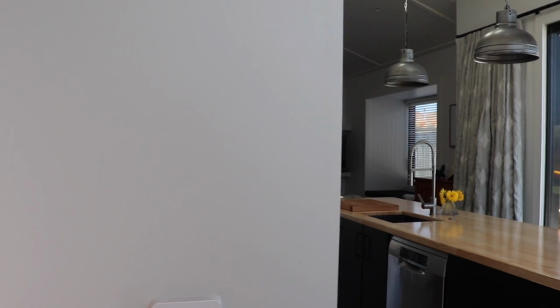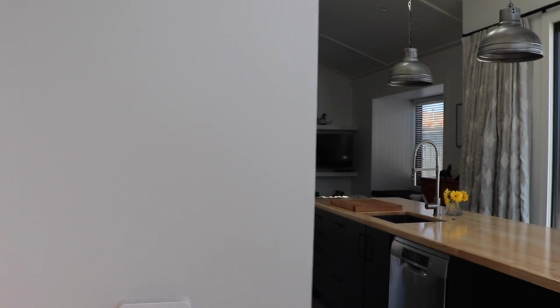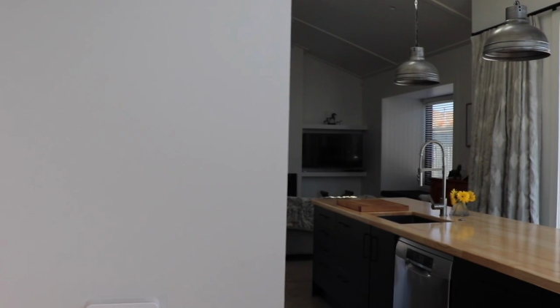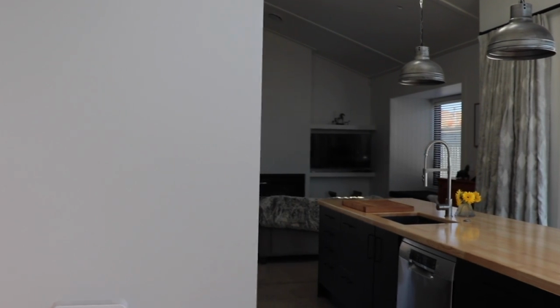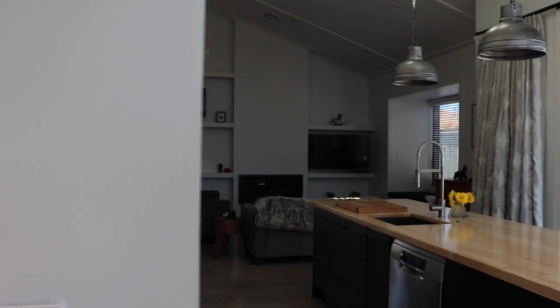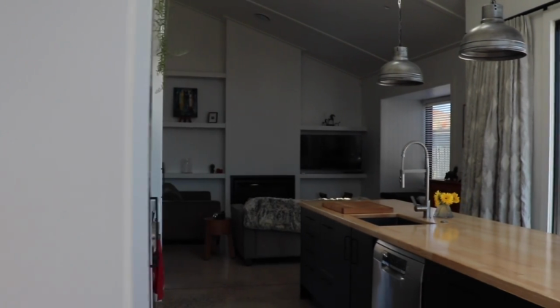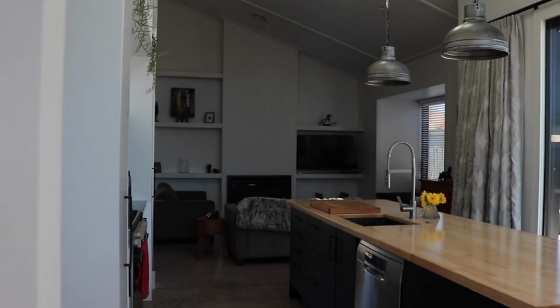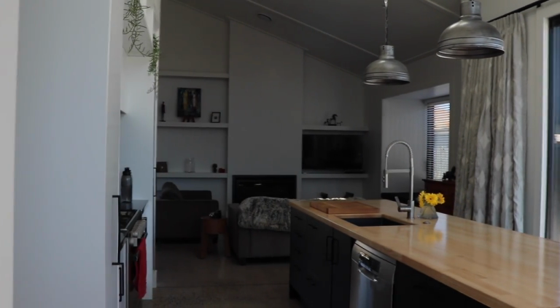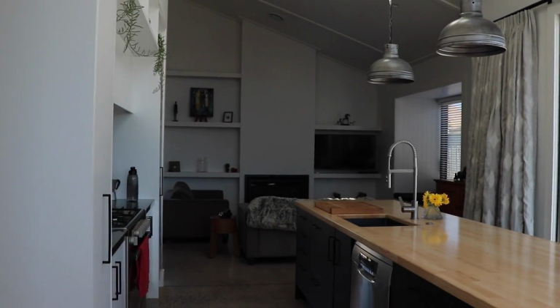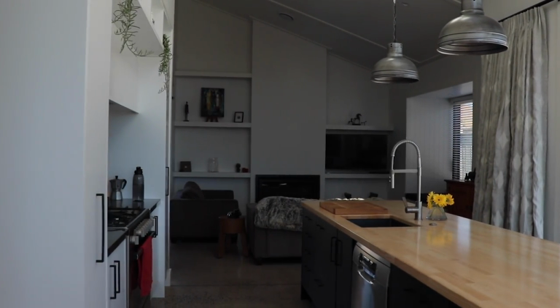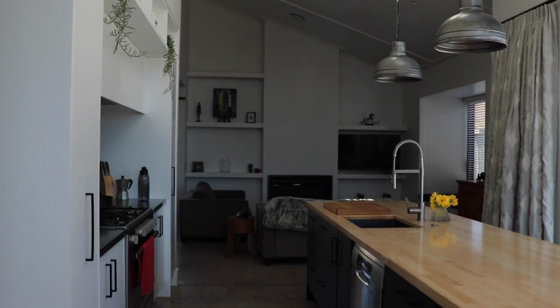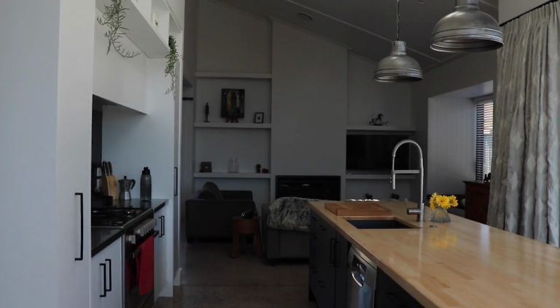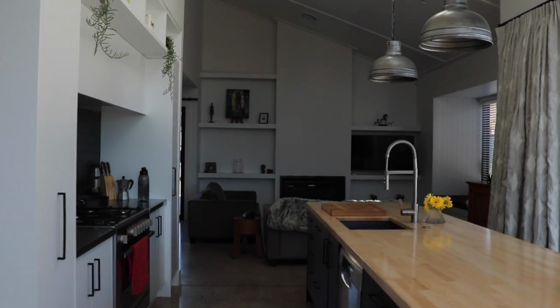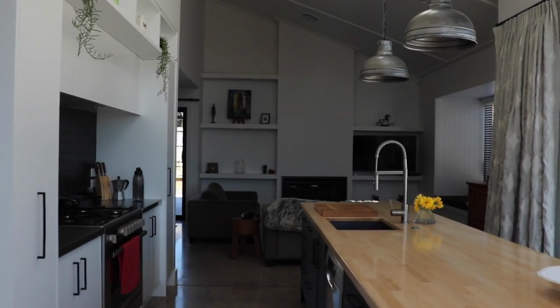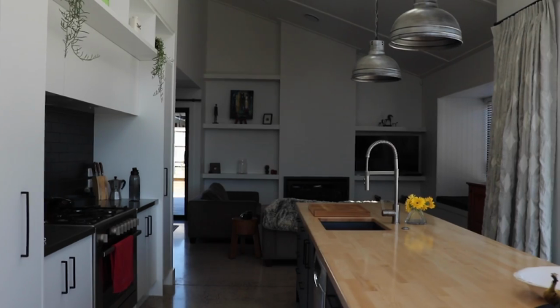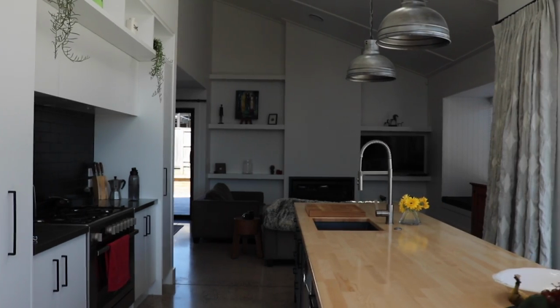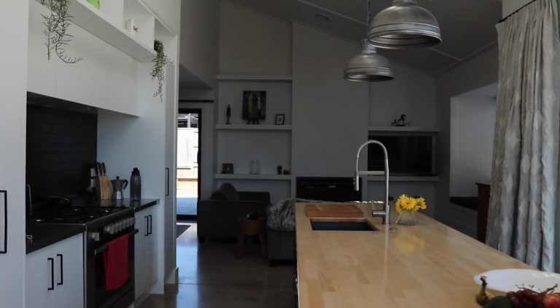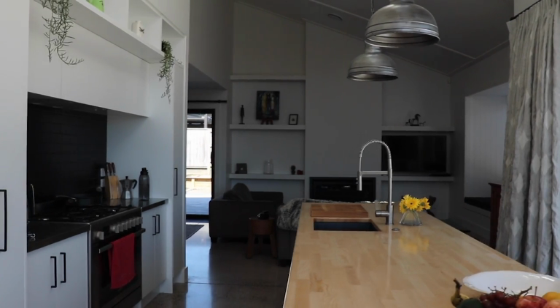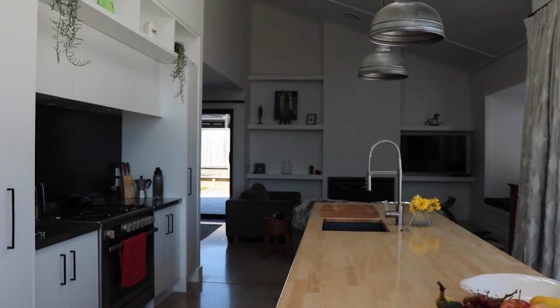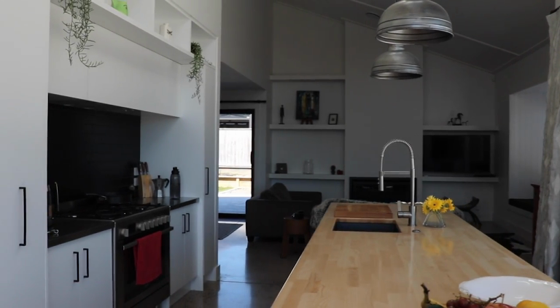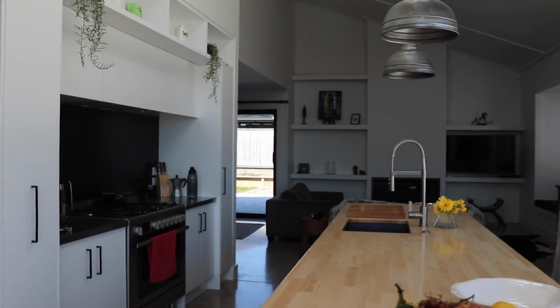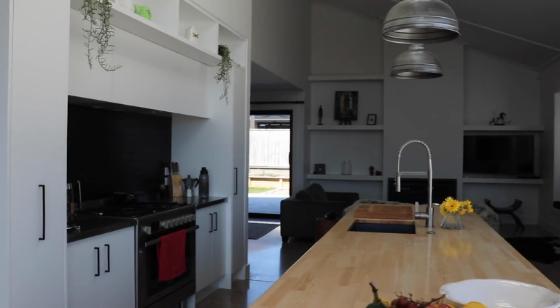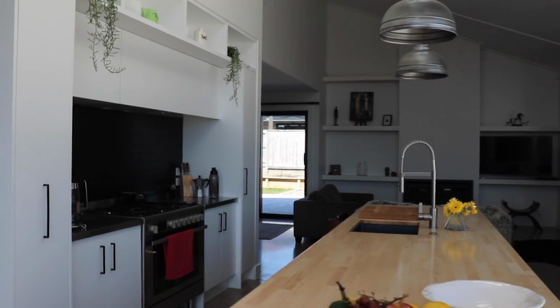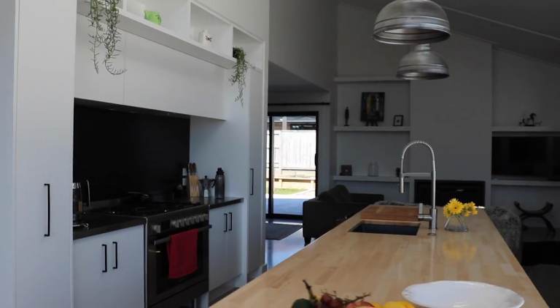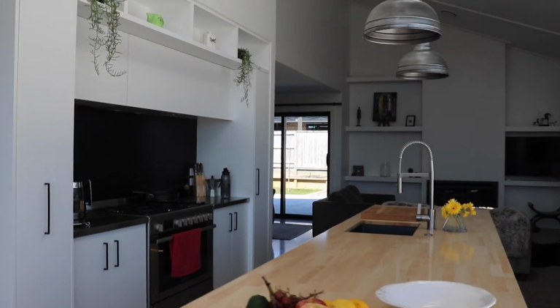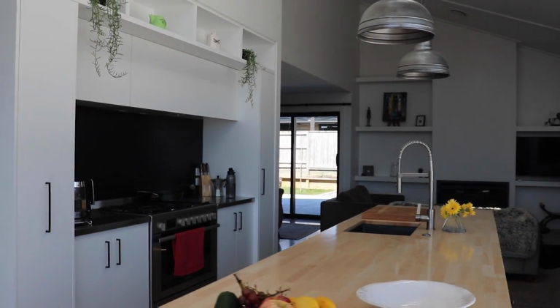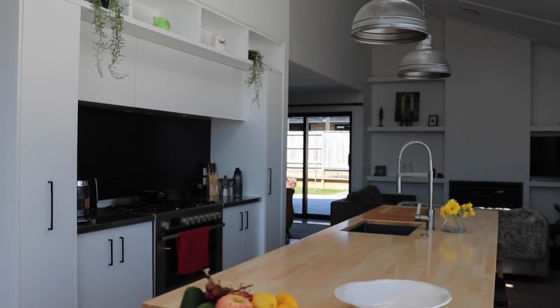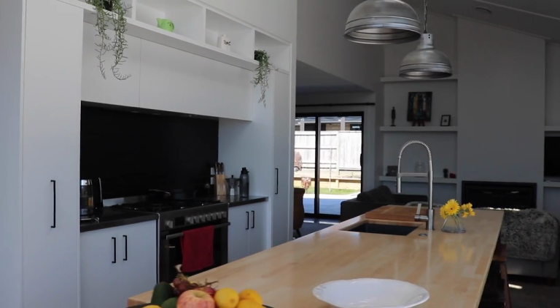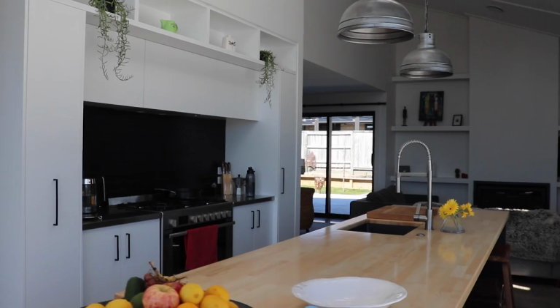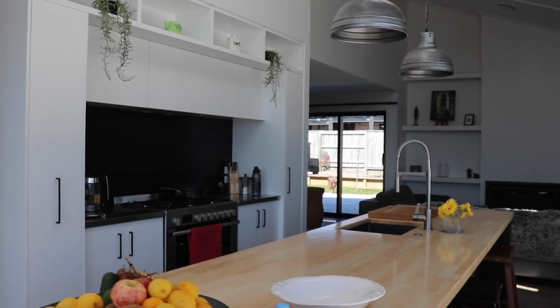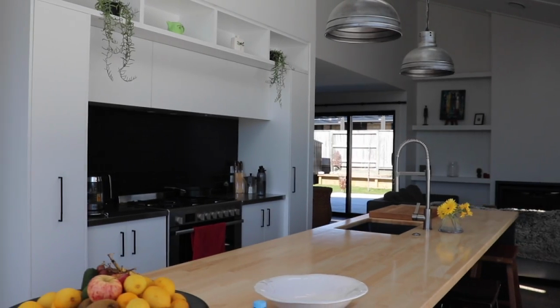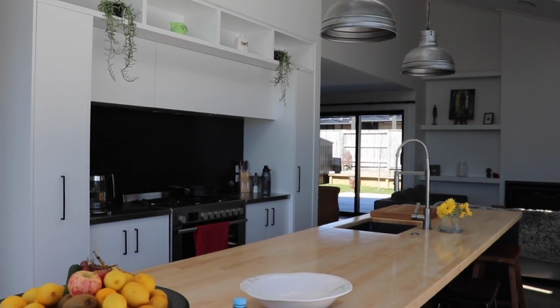Welcome to 106 Victory Drive, Taupo. Today we take a look inside this wonderful family home. We start by looking at the kitchen island made completely from wood — that is an innovative idea.